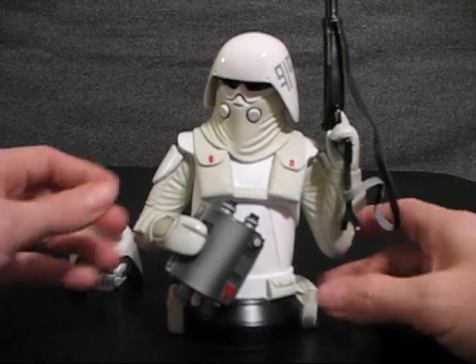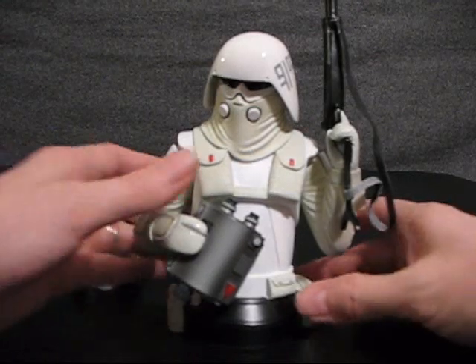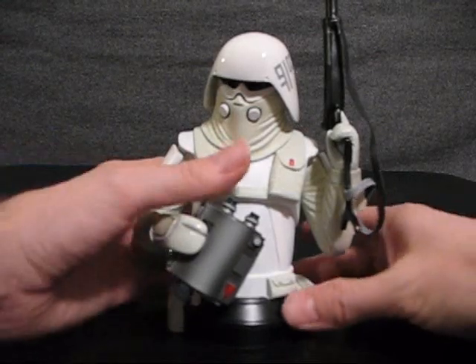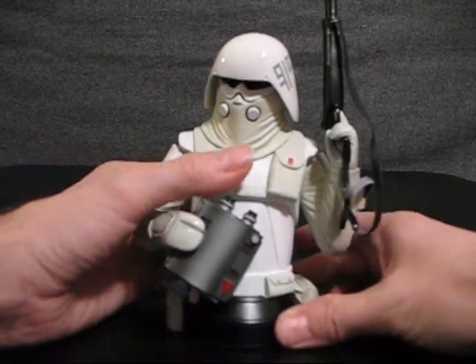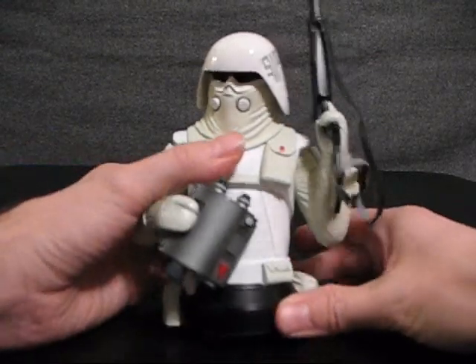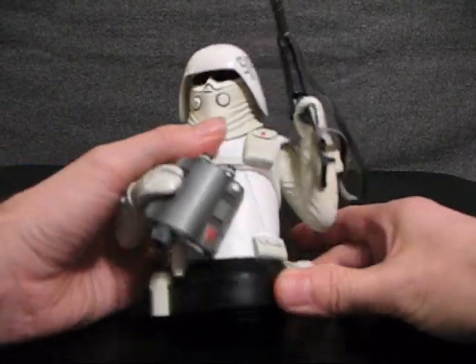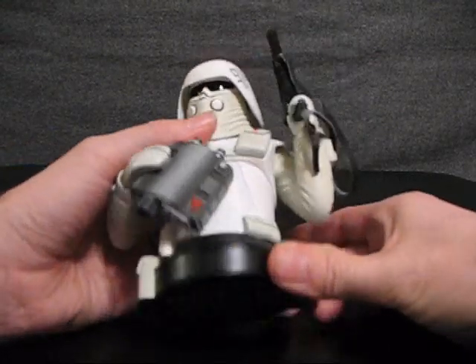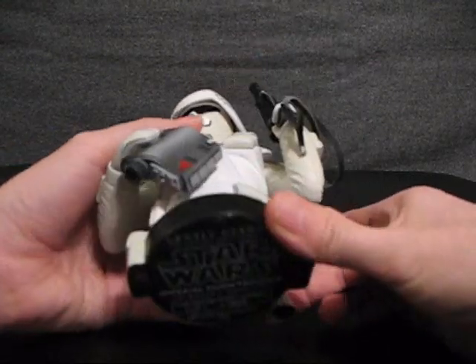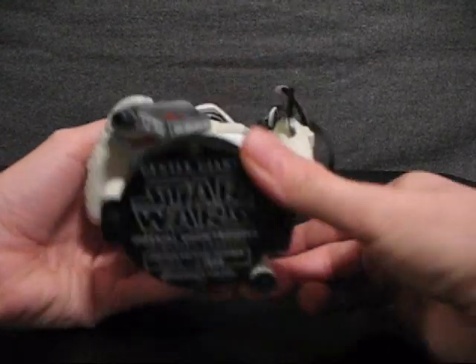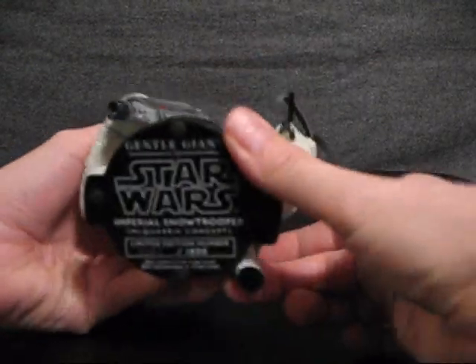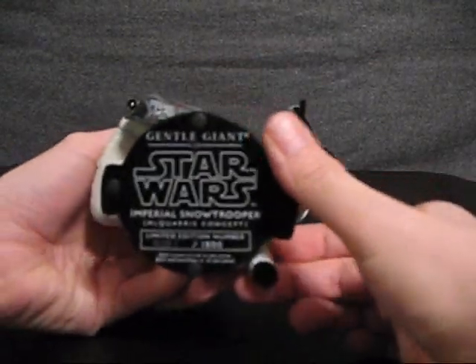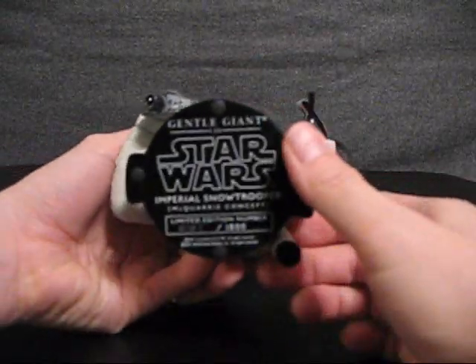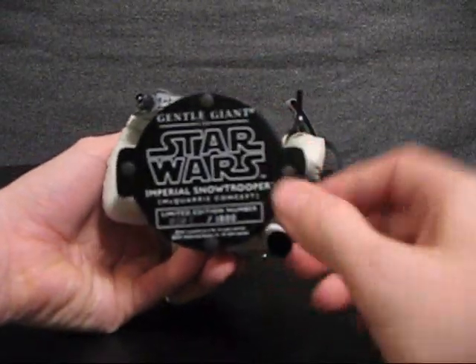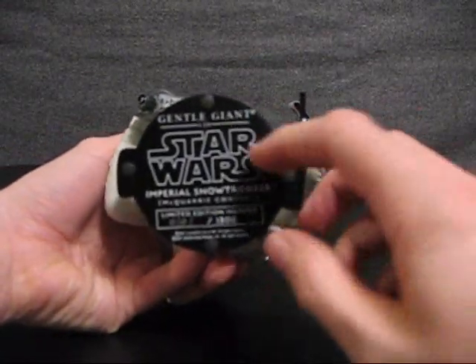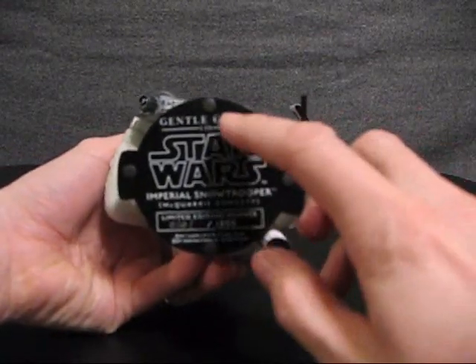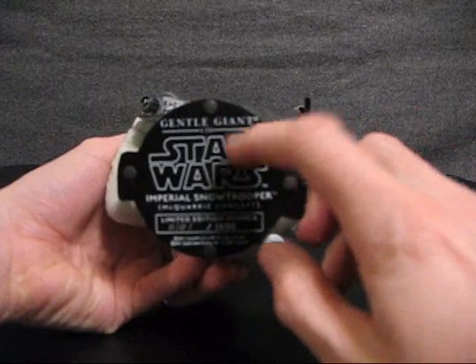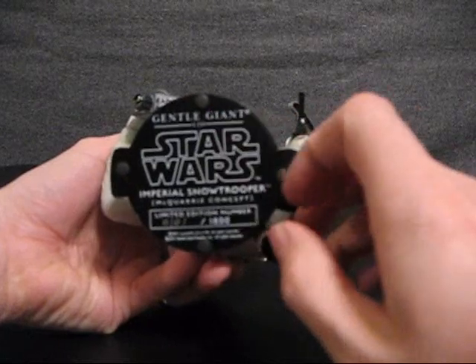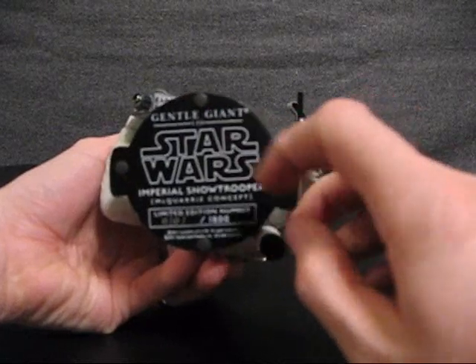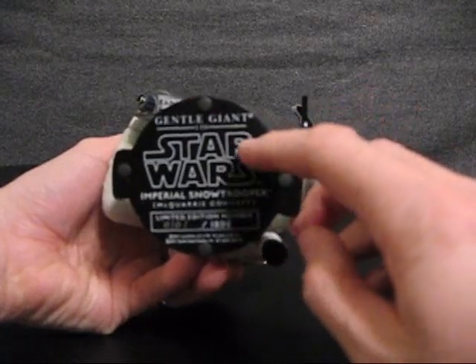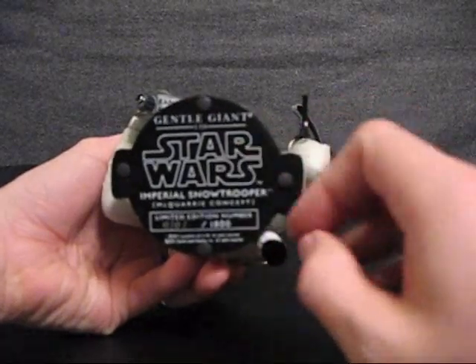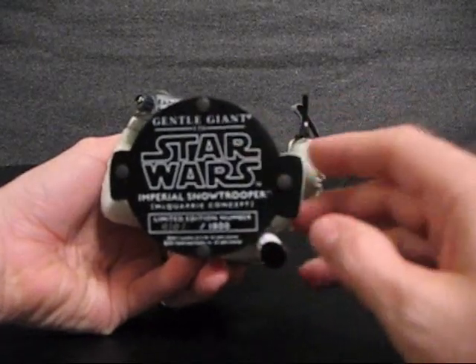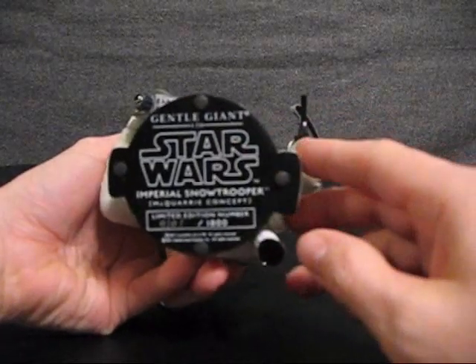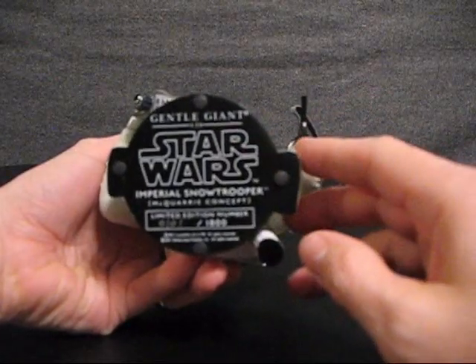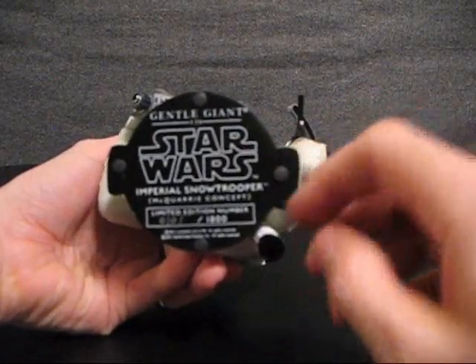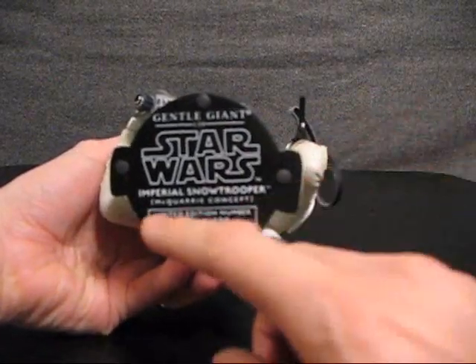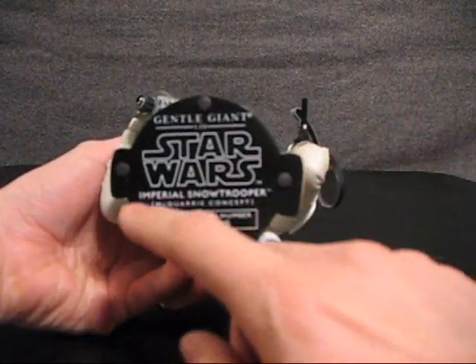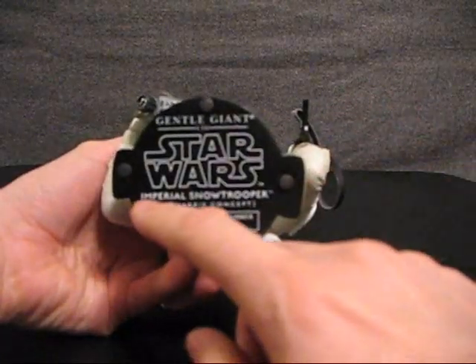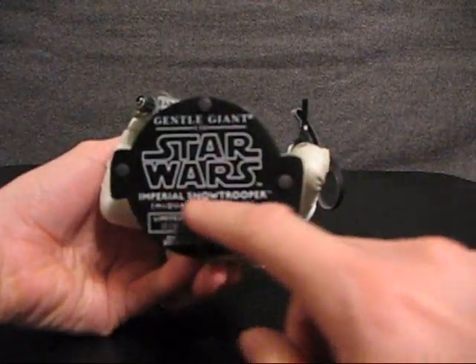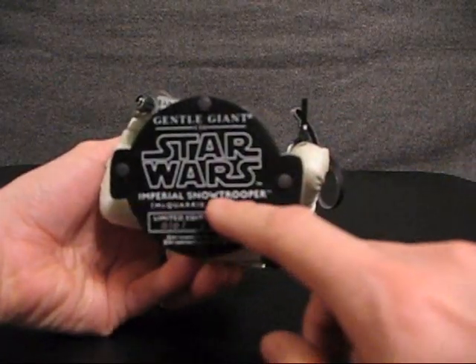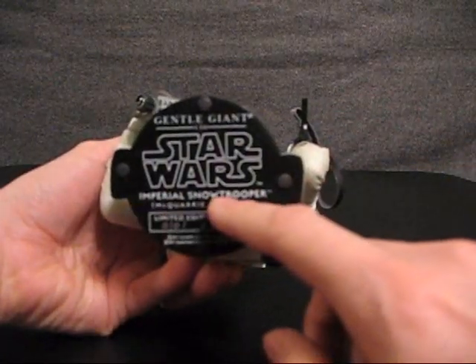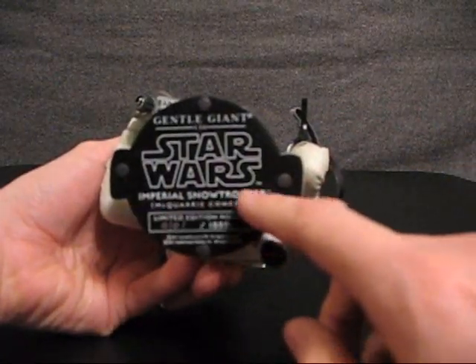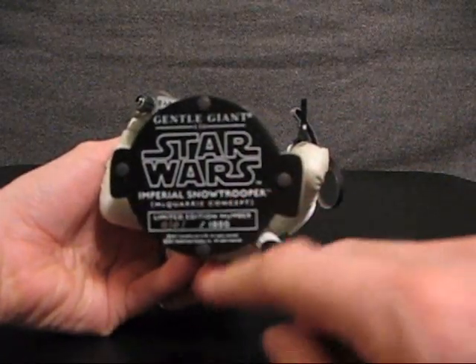On the bottom of the bust, we have the General Giant logo, the Star Wars logo, and it says Imperial Snow Trooper.